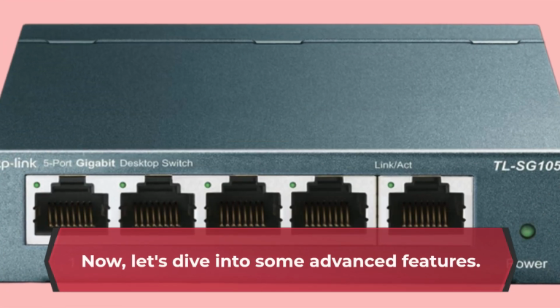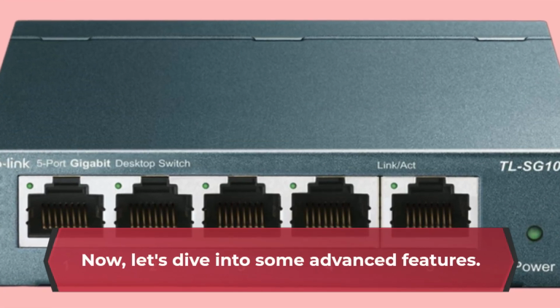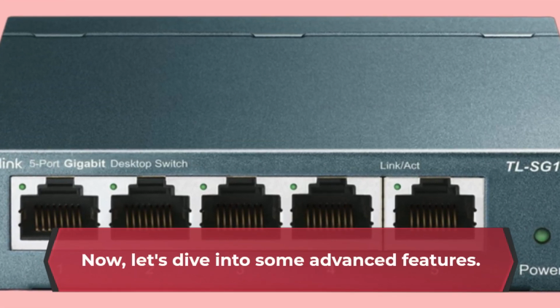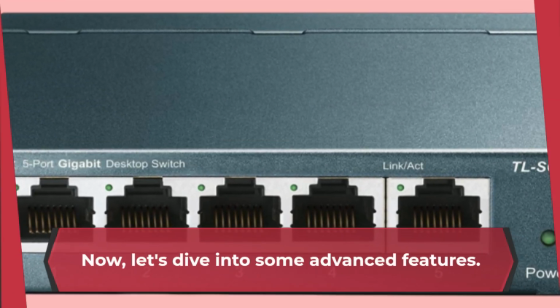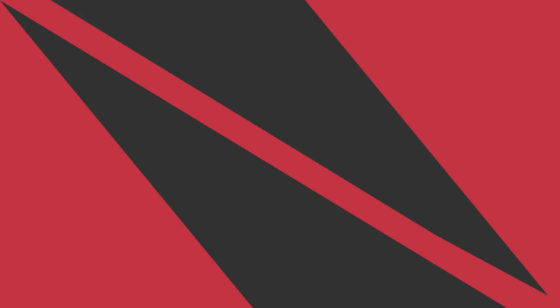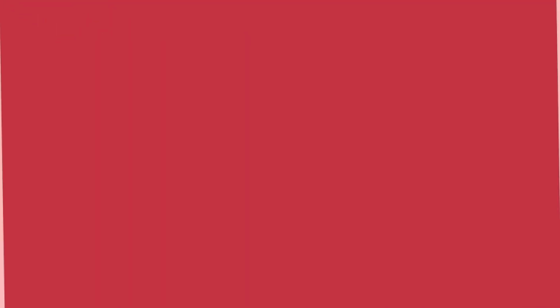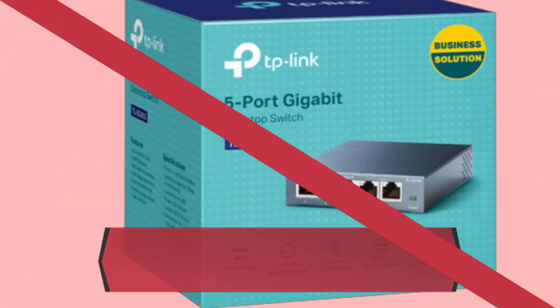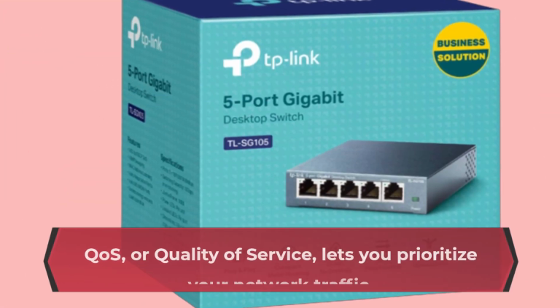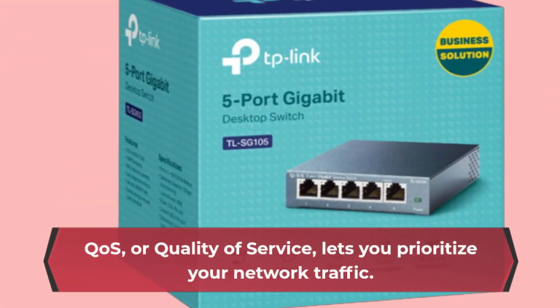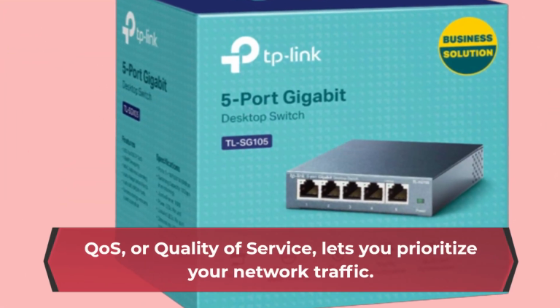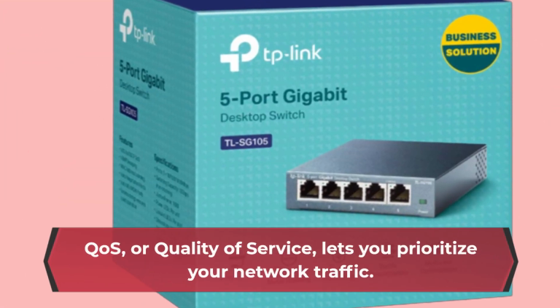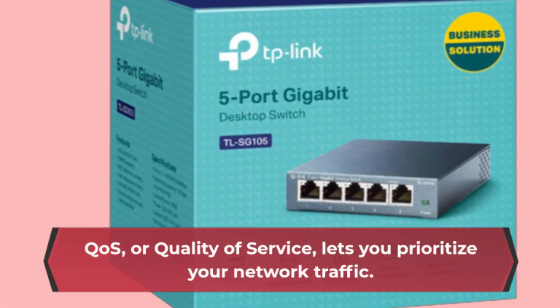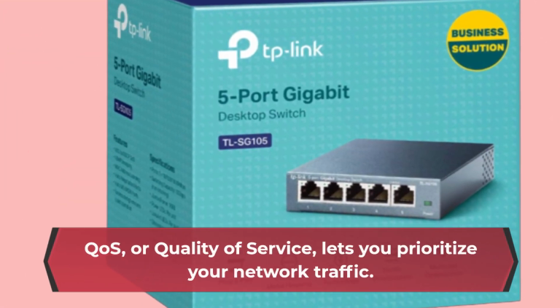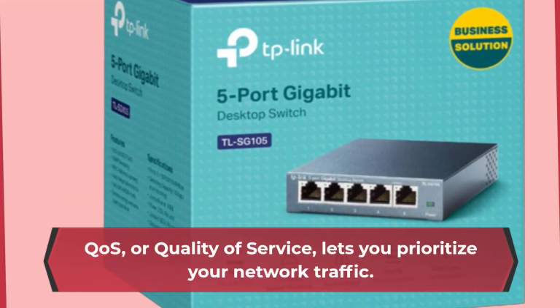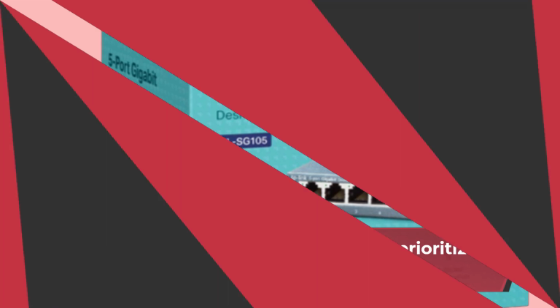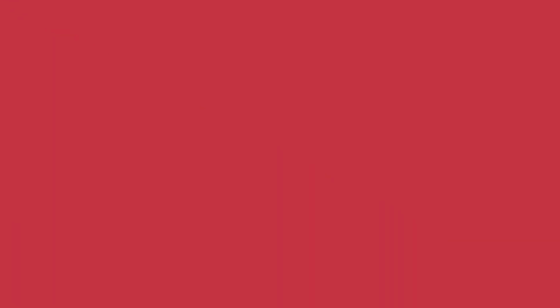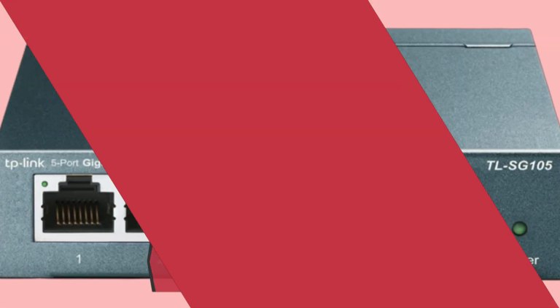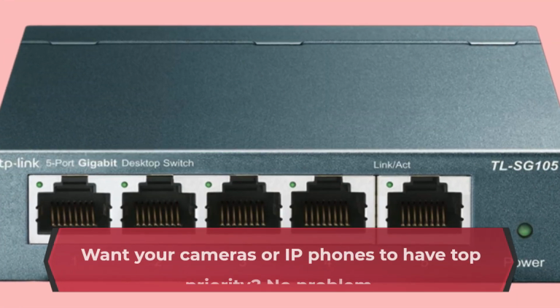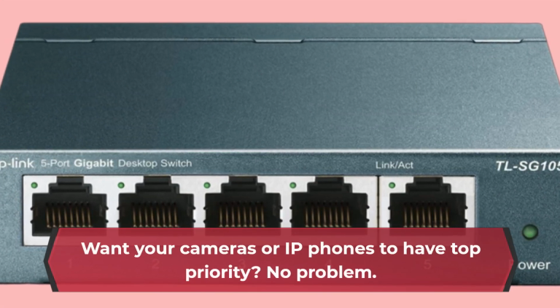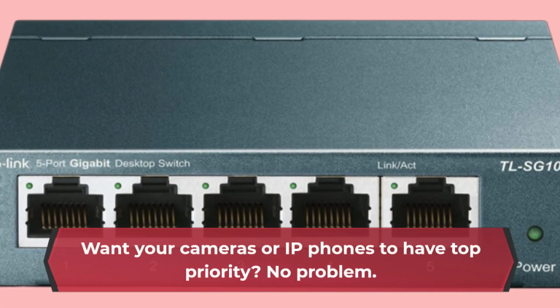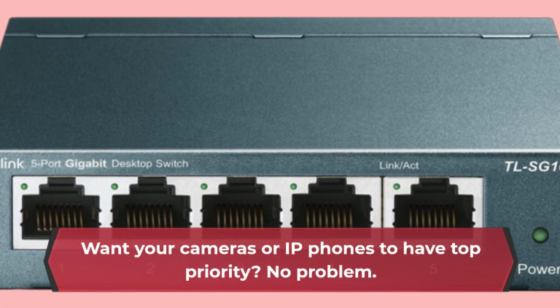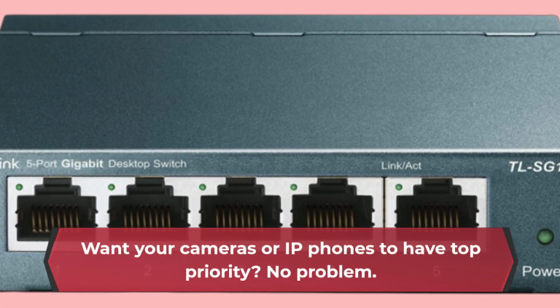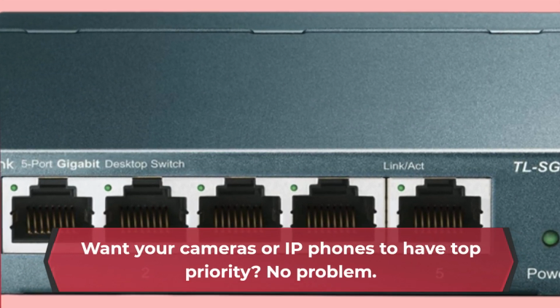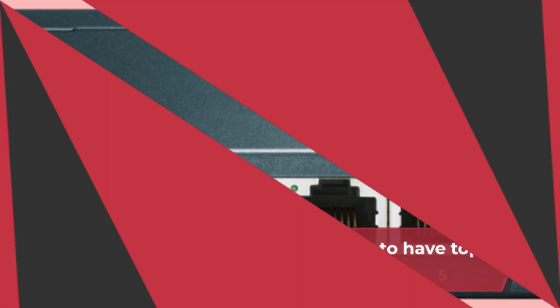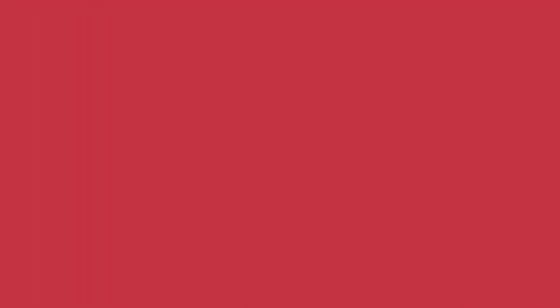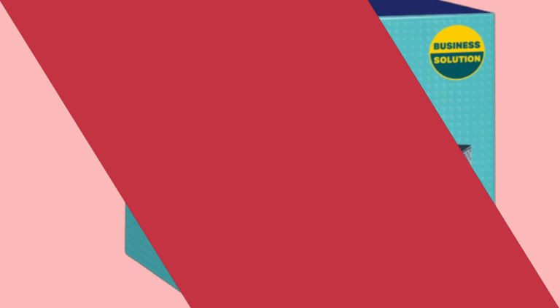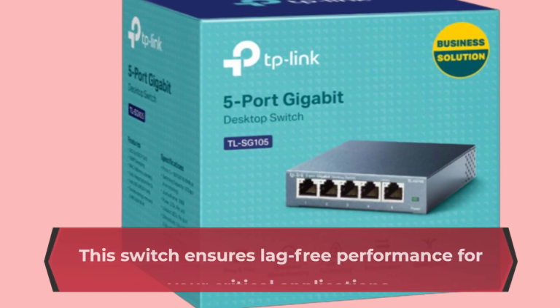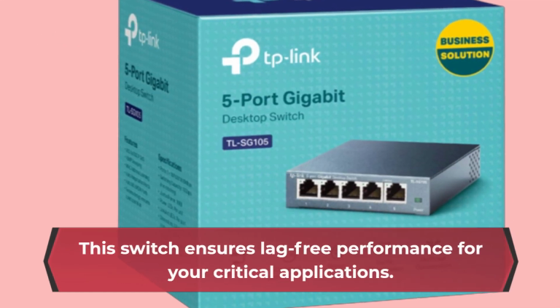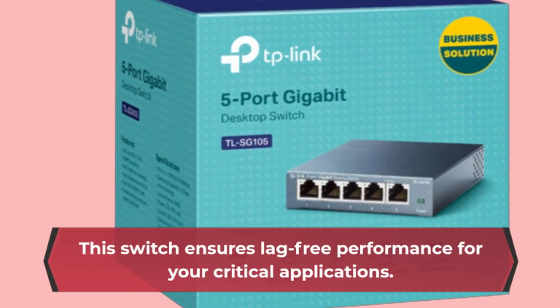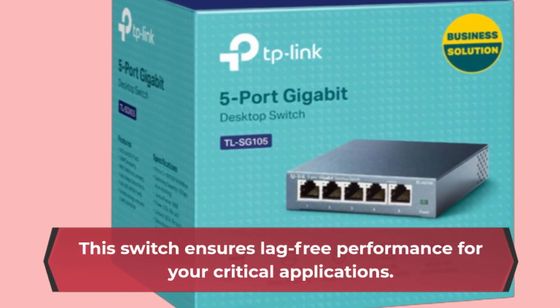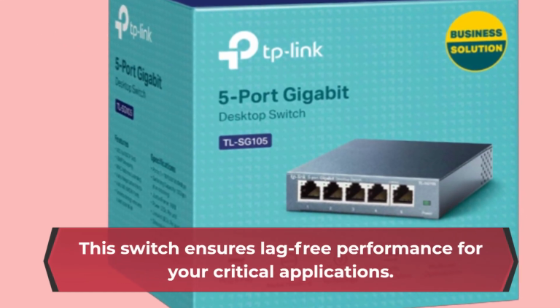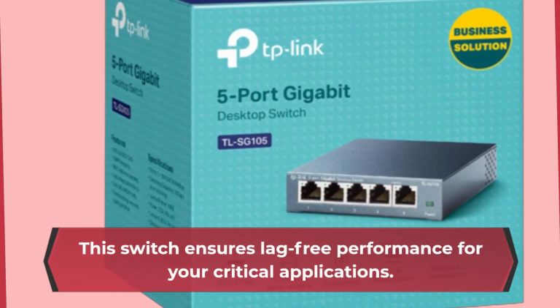Now let's dive into some advanced features. QoS, or quality of service, lets you prioritize your network traffic. Want your cameras or IP phones to have top priority? No problem. This switch ensures lag-free performance for your critical applications.